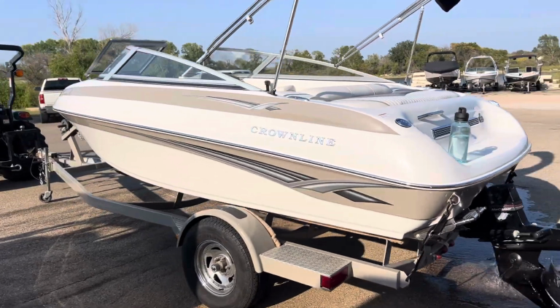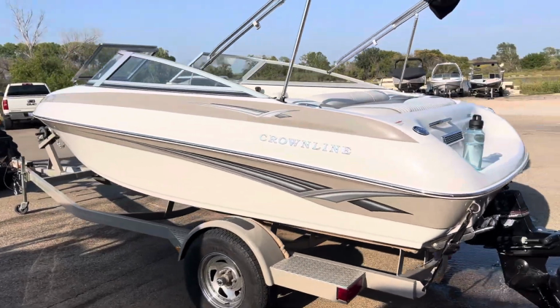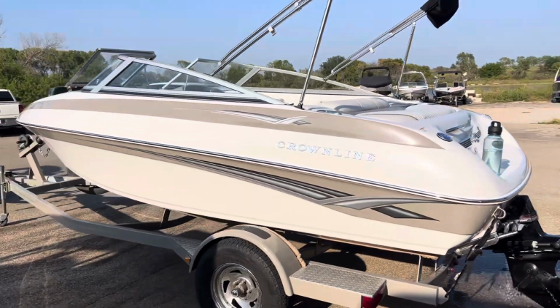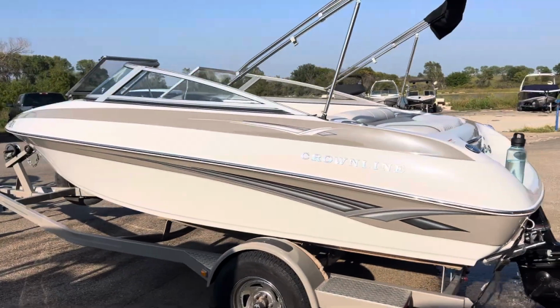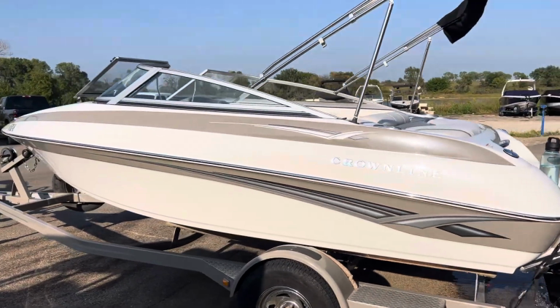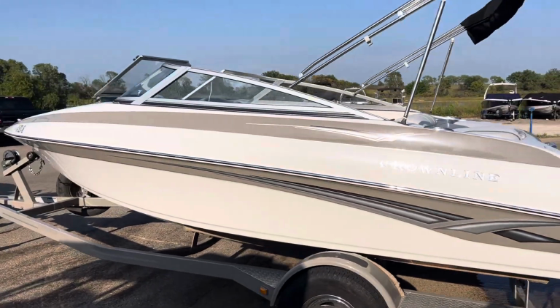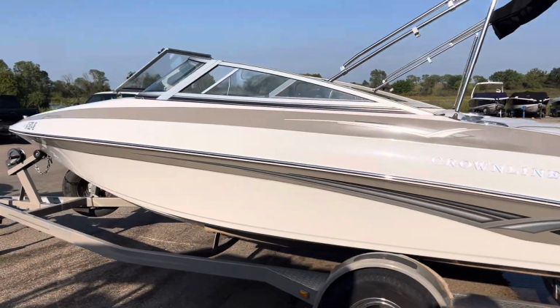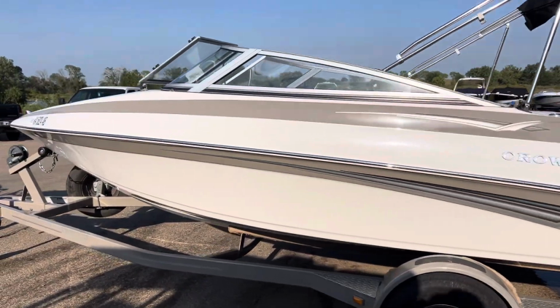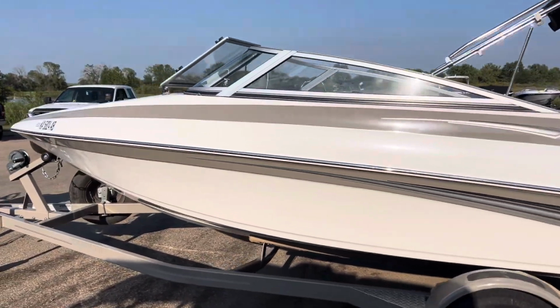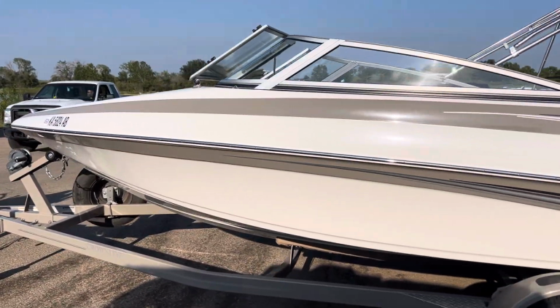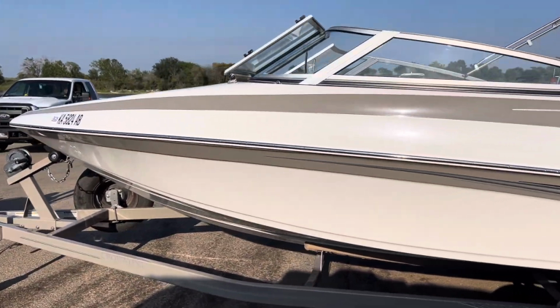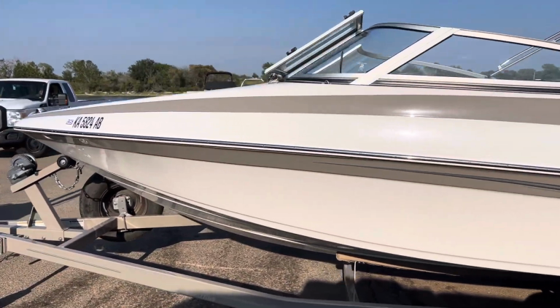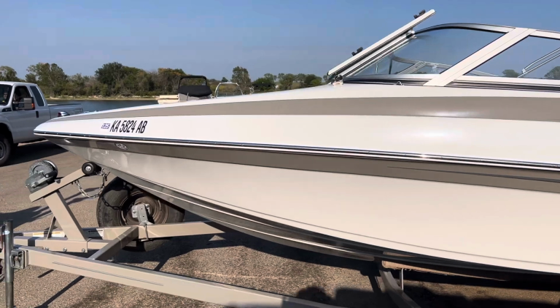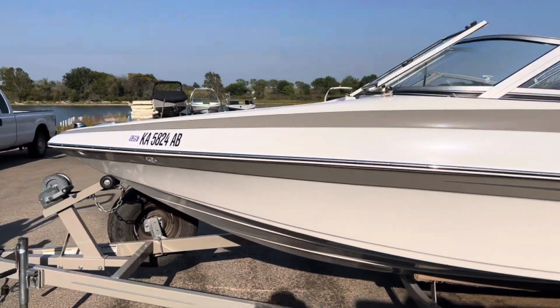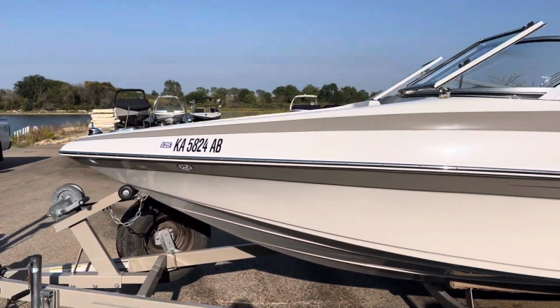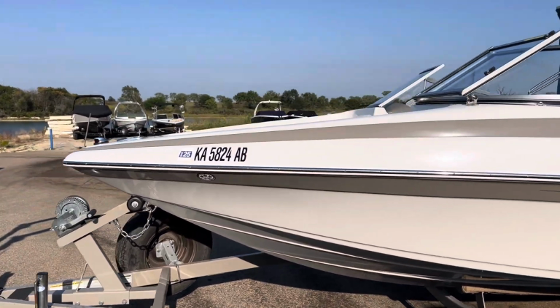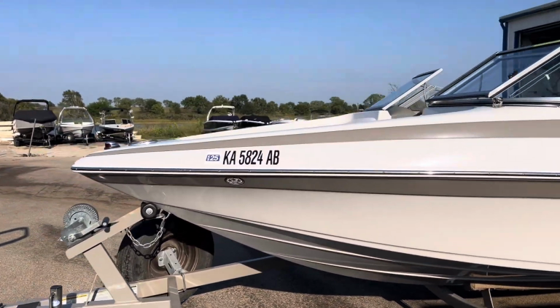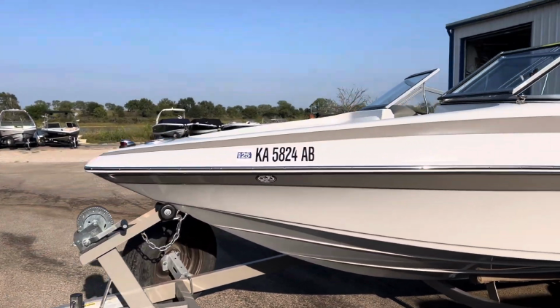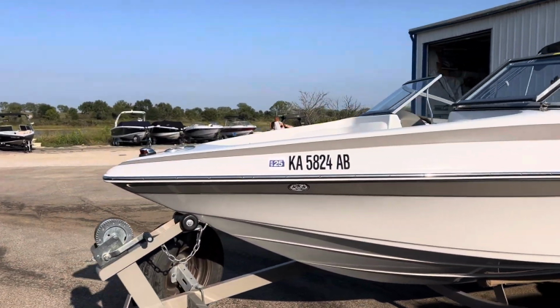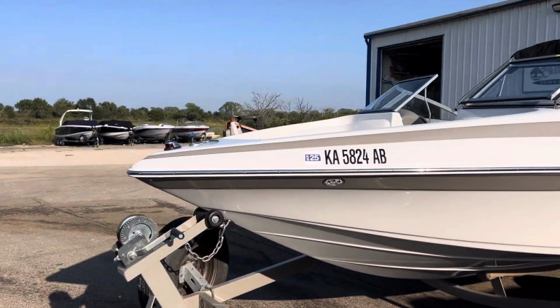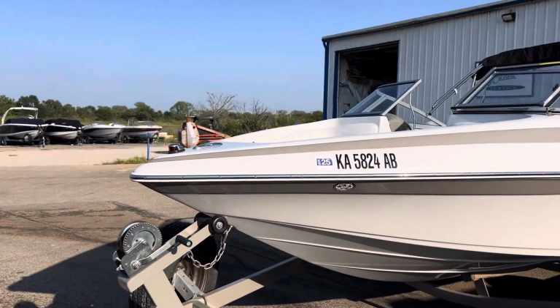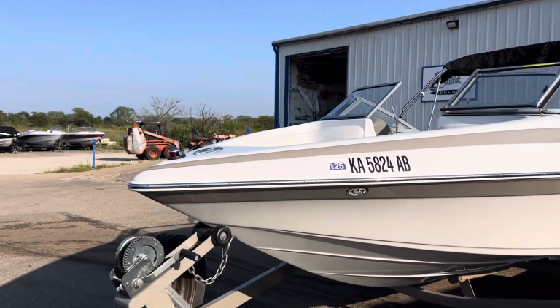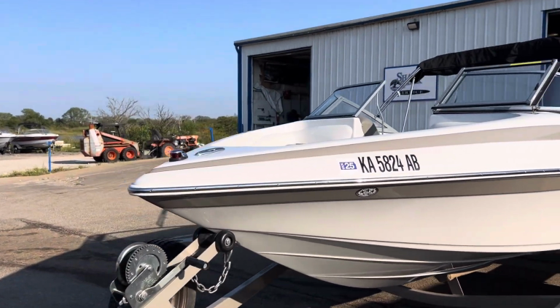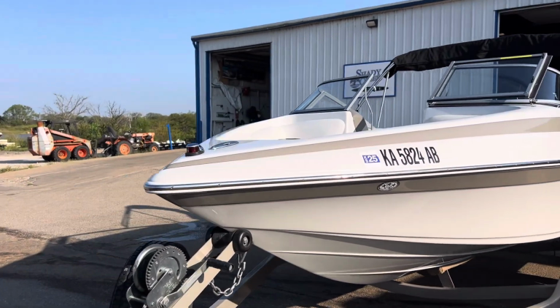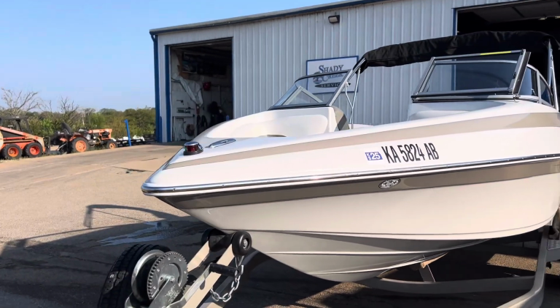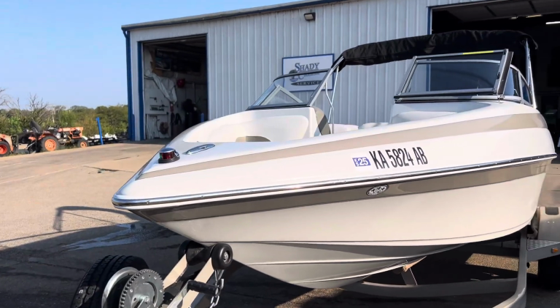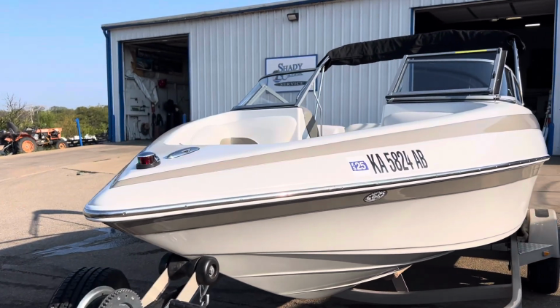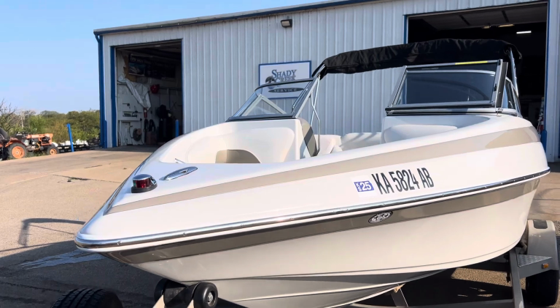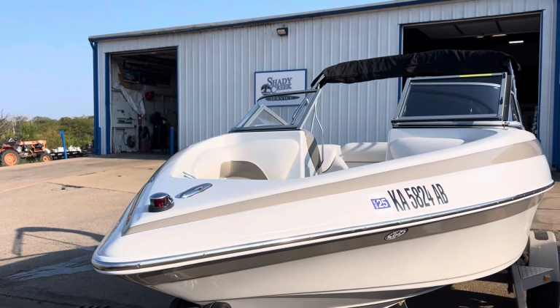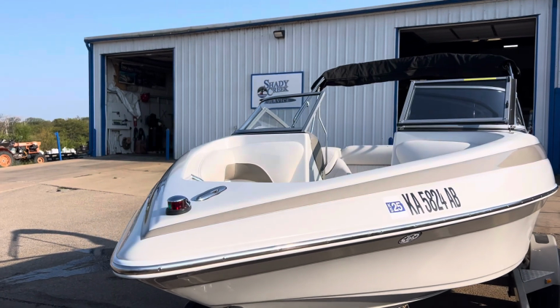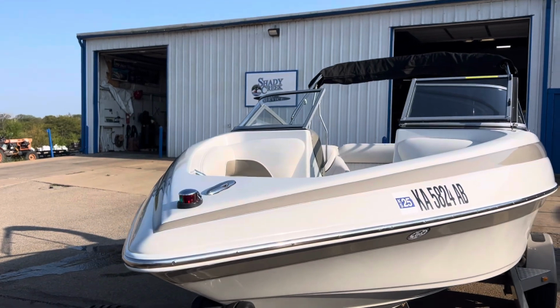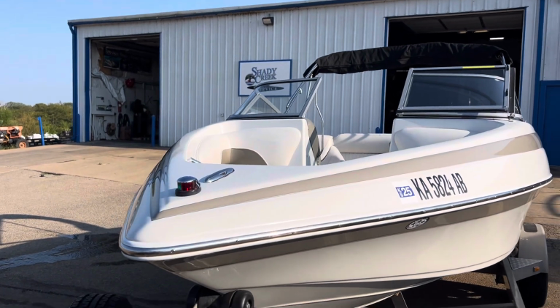What's going on everyone? Jake Morgan, Shady Greek Marina, El Dorado, Kansas, doing a quick walk-around video of this exceptionally clean 2008 model year Crownline 180.